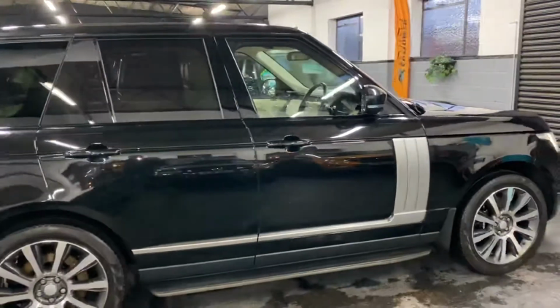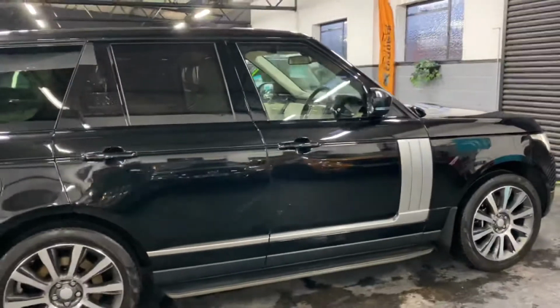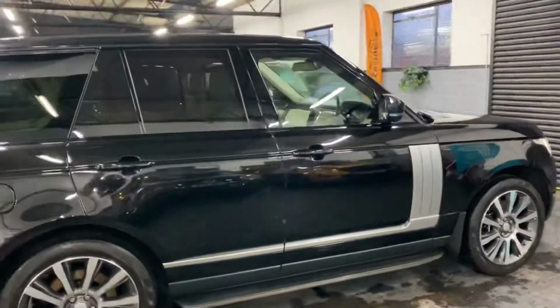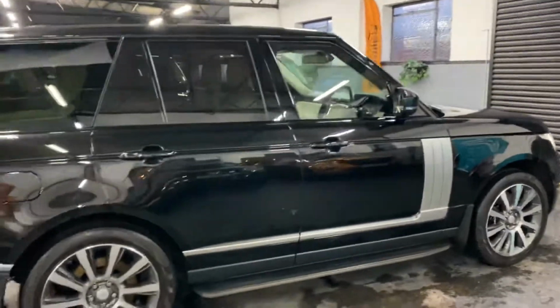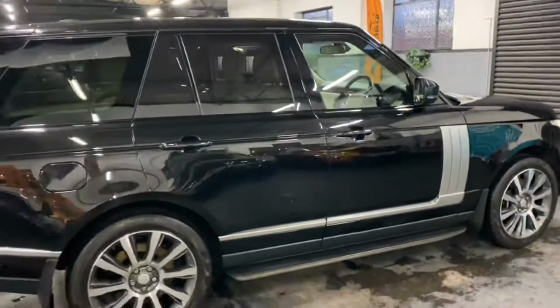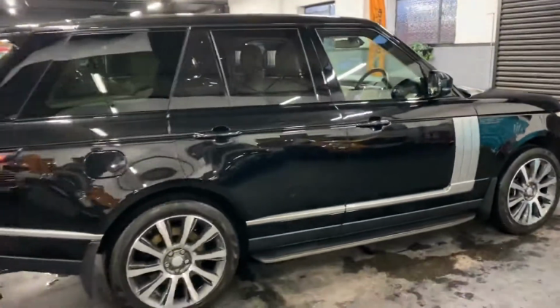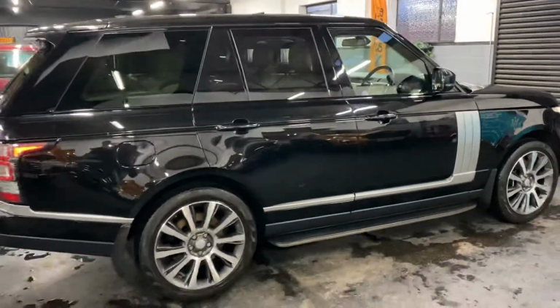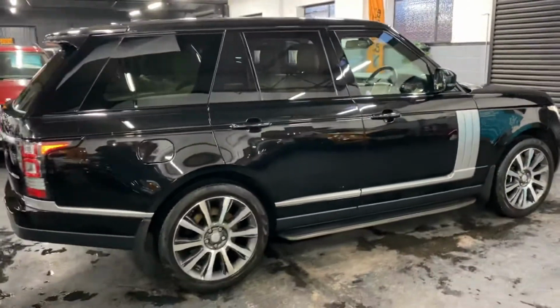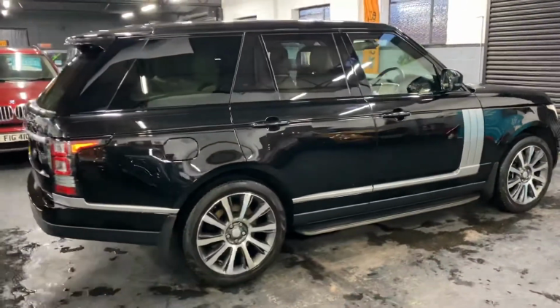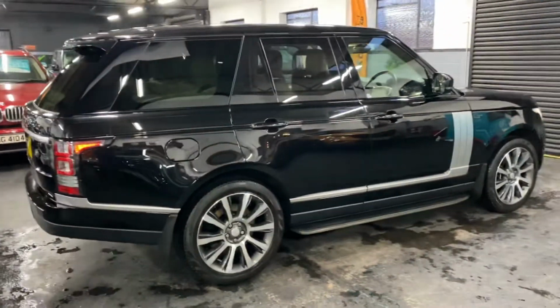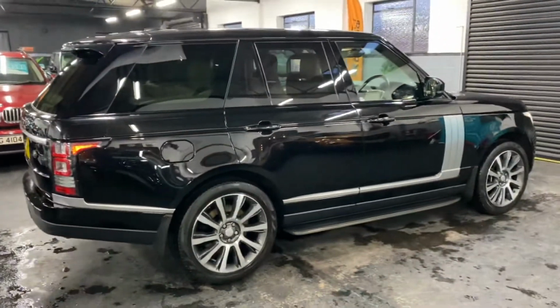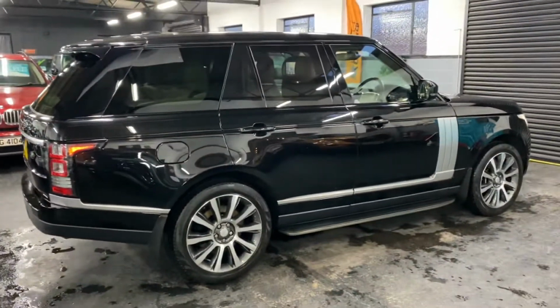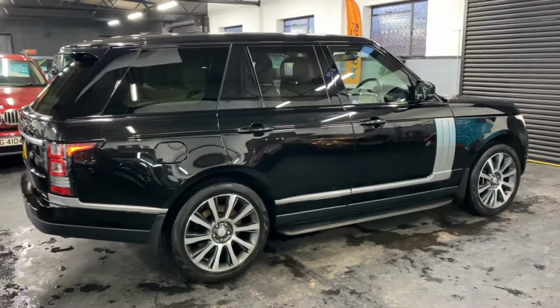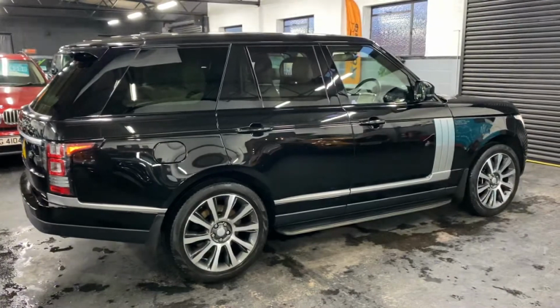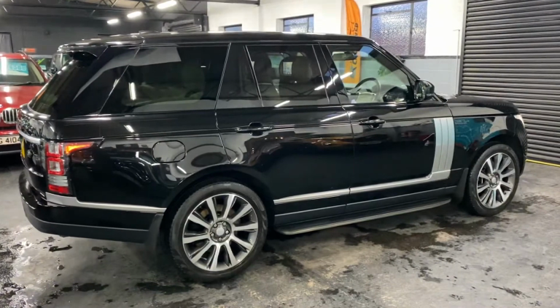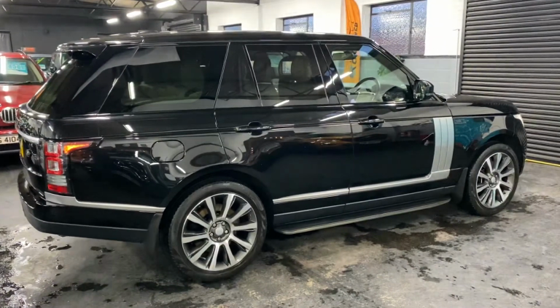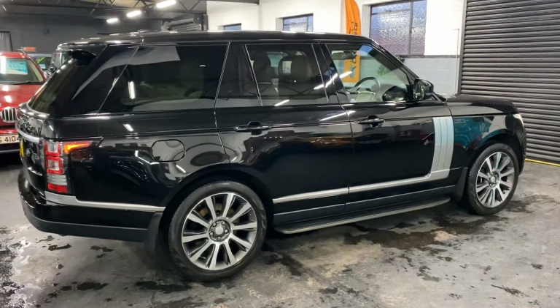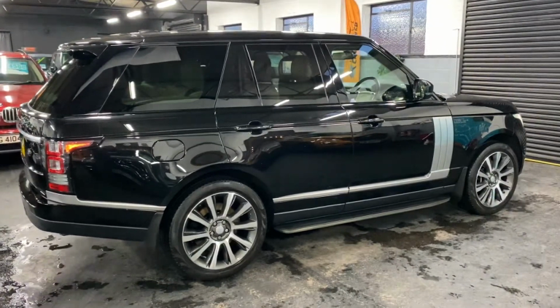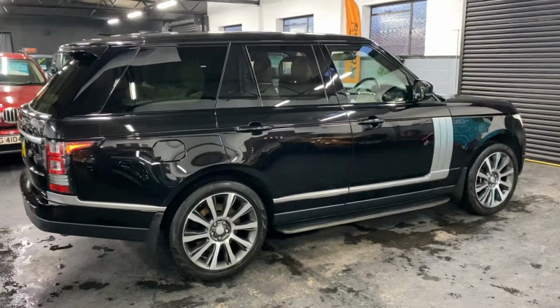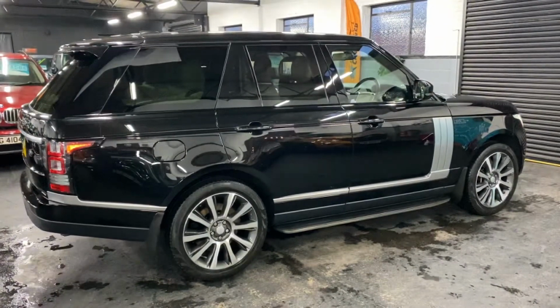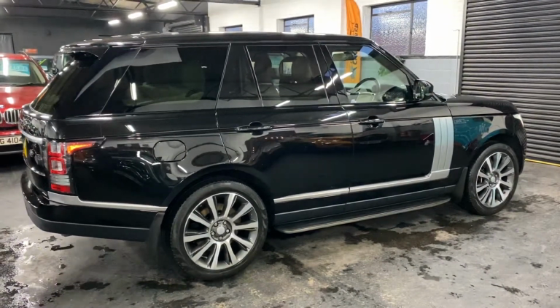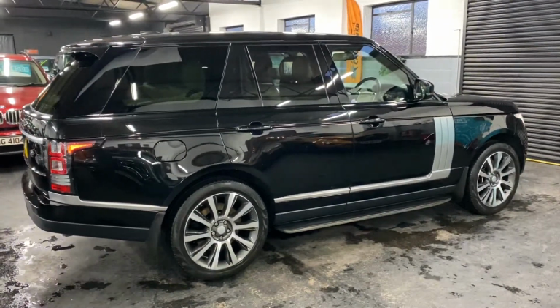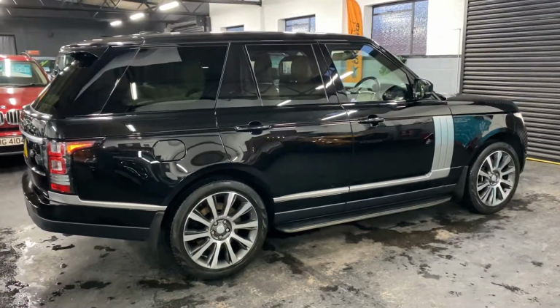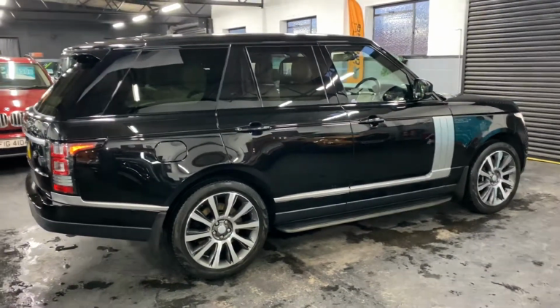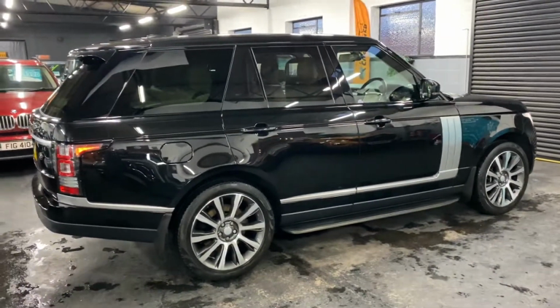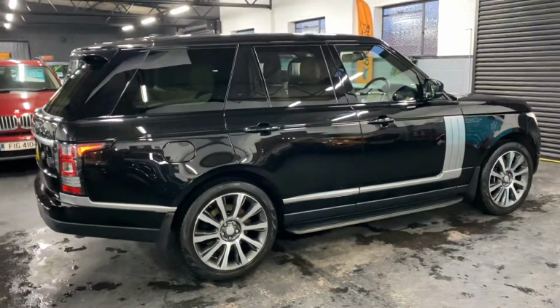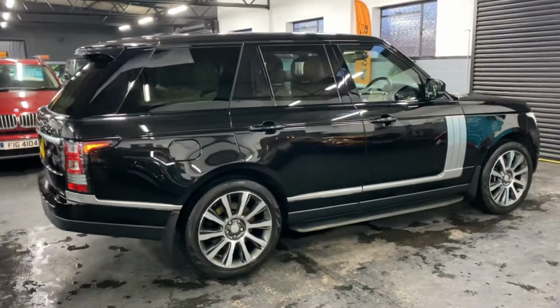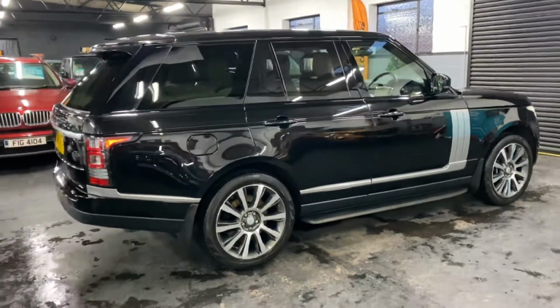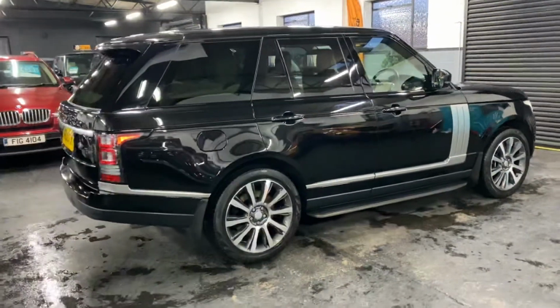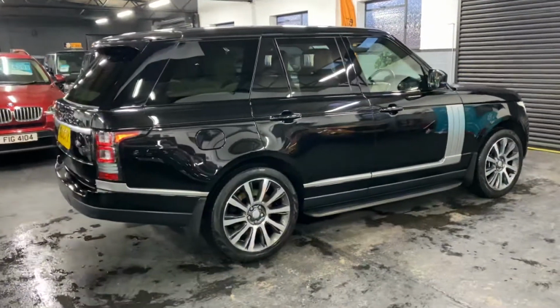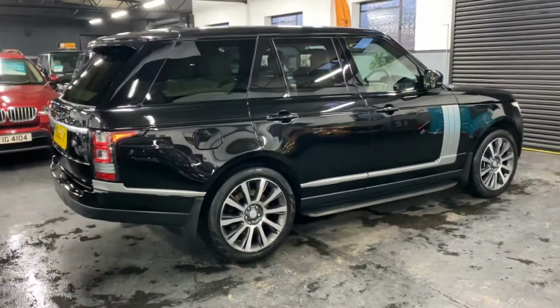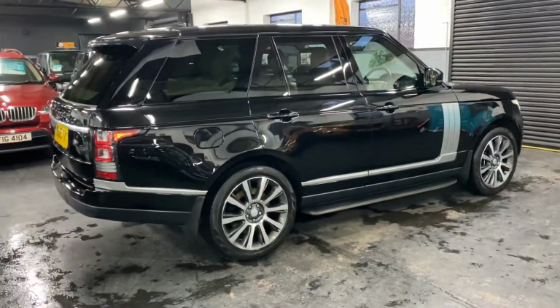It's covered just over 87,000 miles from new, and that's backed up with six Land Rover service stamps all the way to 74,000, and then it had an independent service this year to keep that service history obviously up to date.